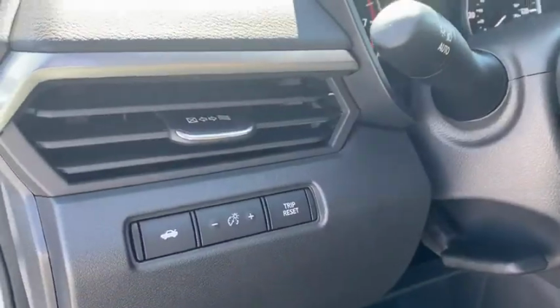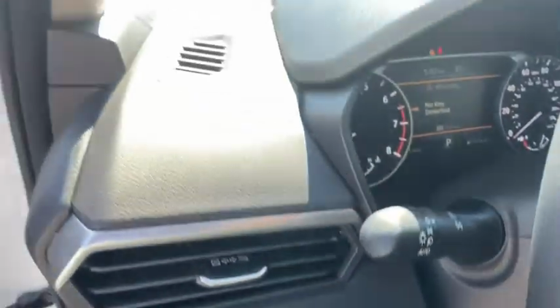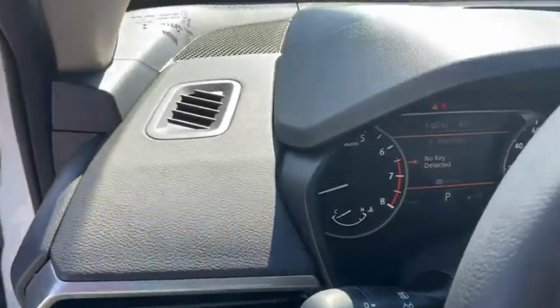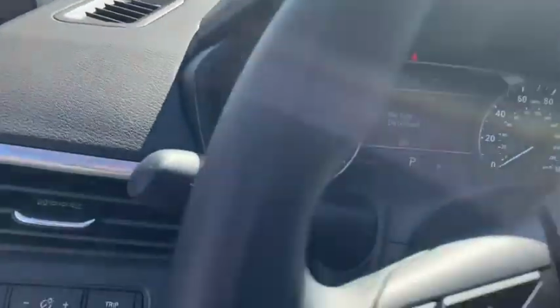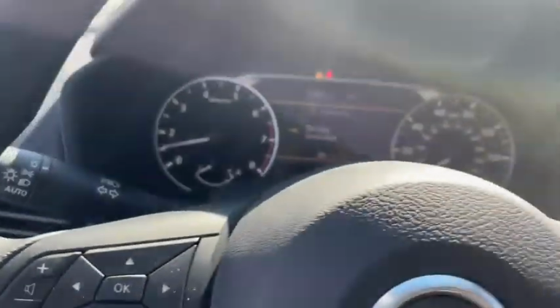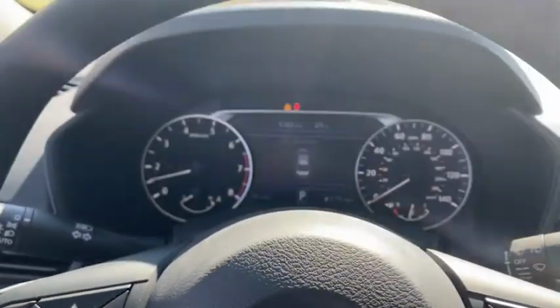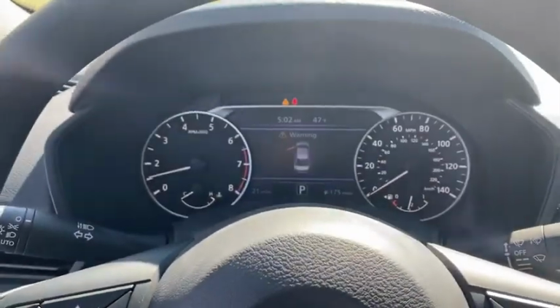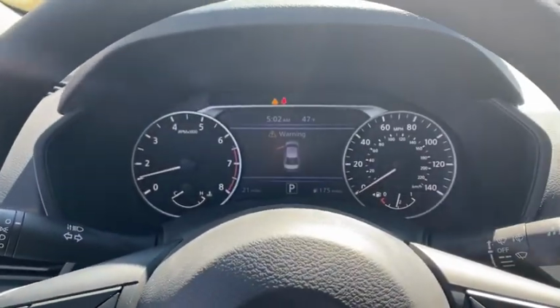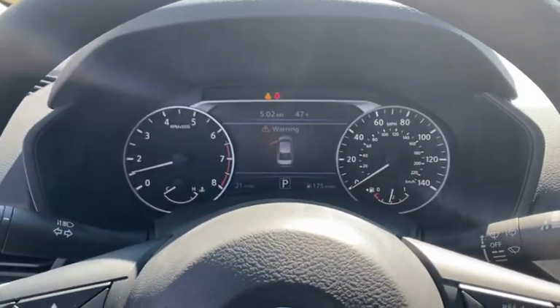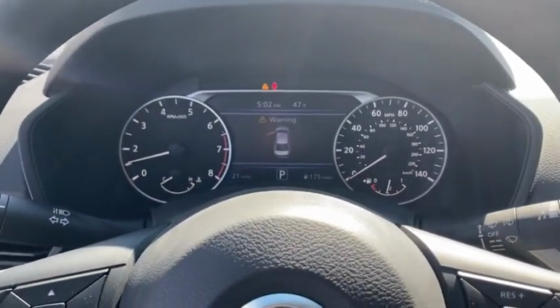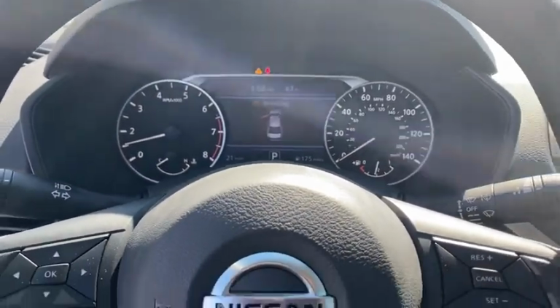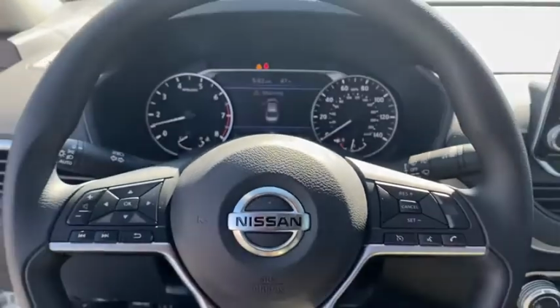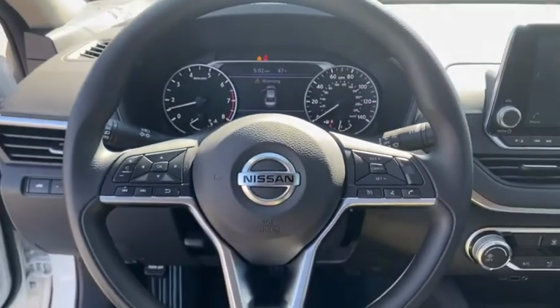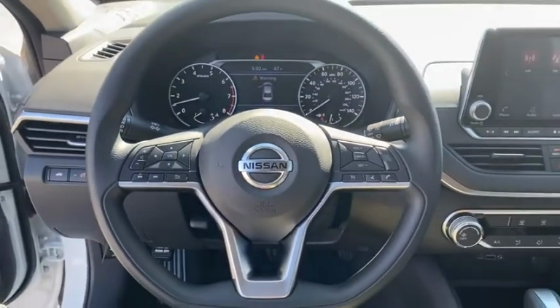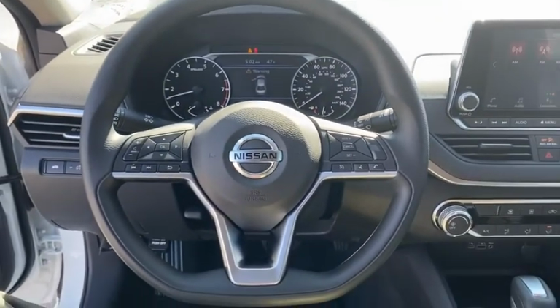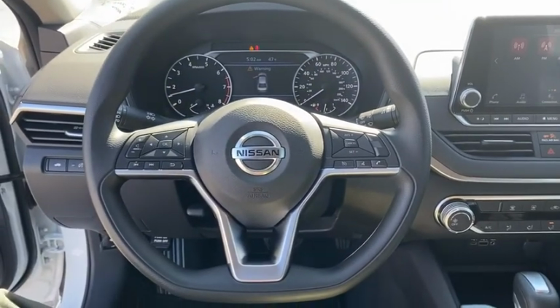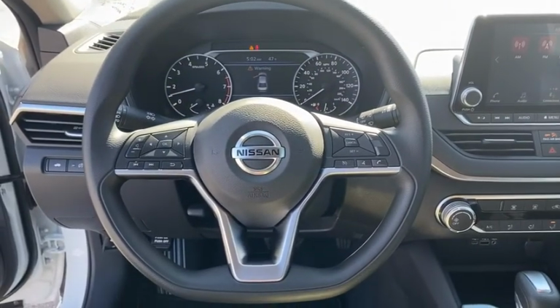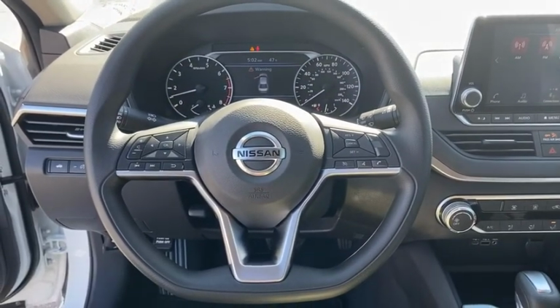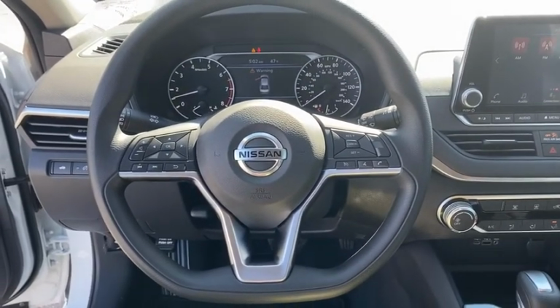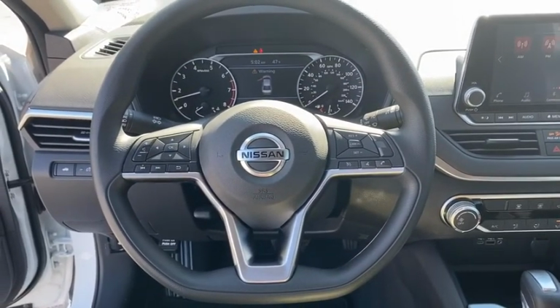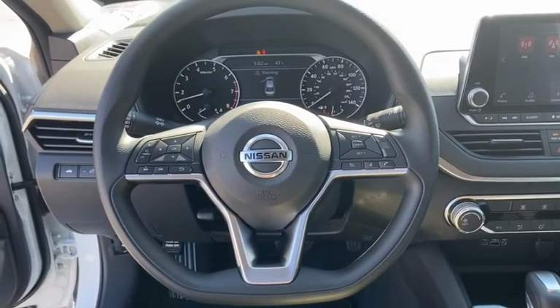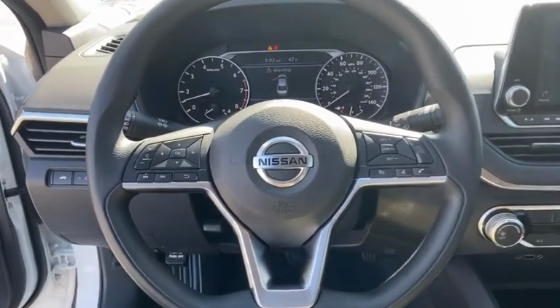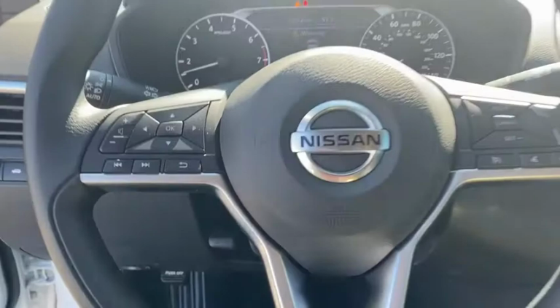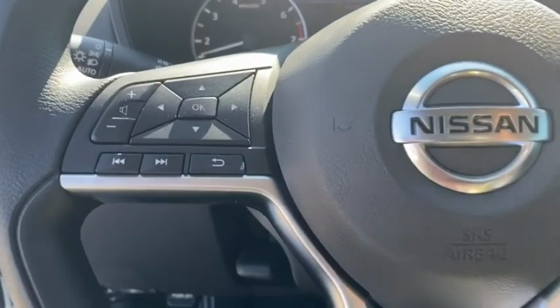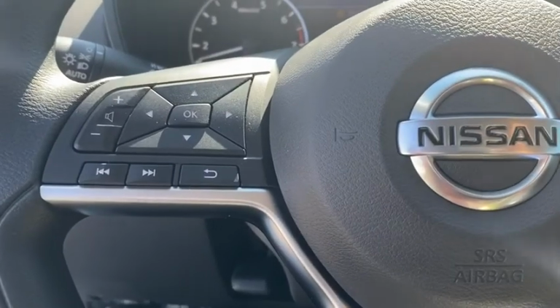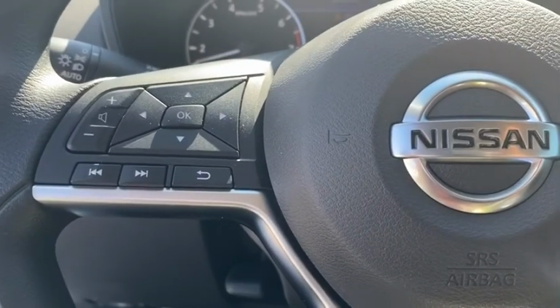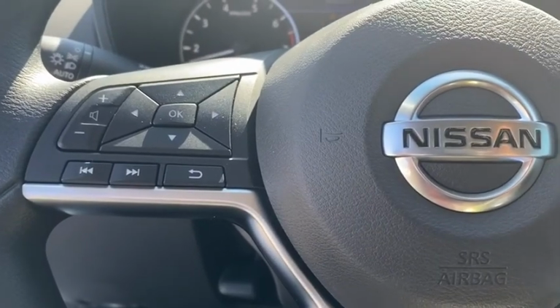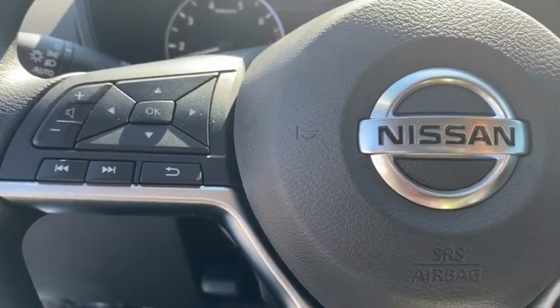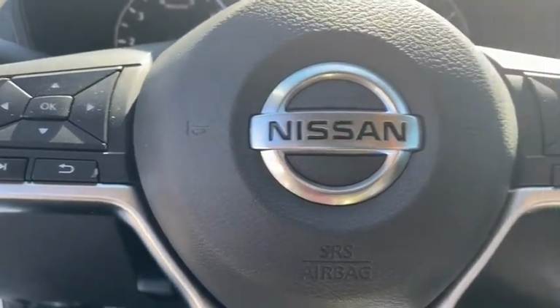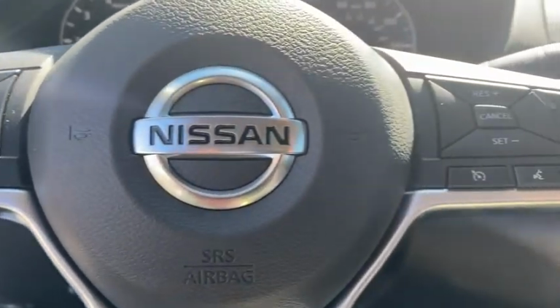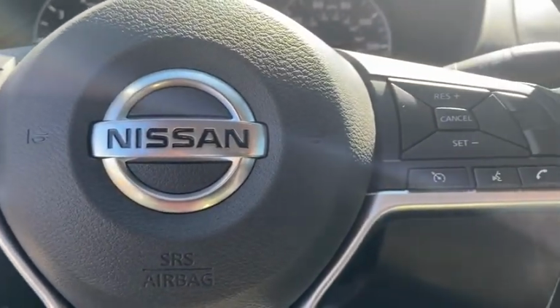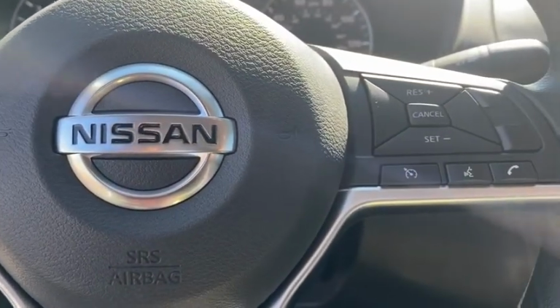Power windows, electronic stability control, brake assist, tachometer, remote keyless entry, panic alarm, overhead console, front reading lamps, power driver's seat, cloth seat trim, tilt steering wheel, front bucket seats.